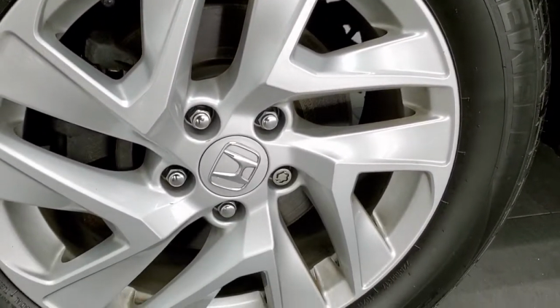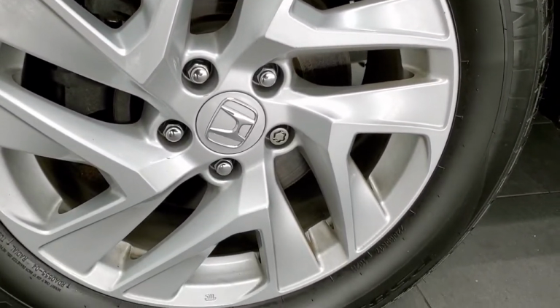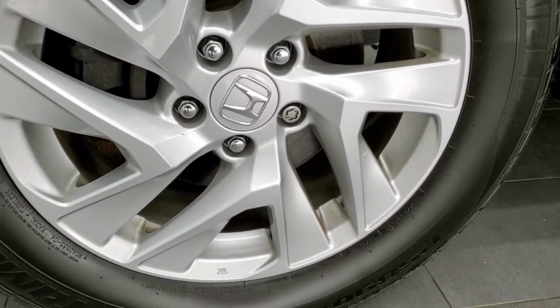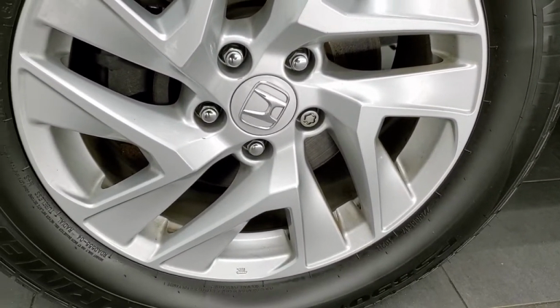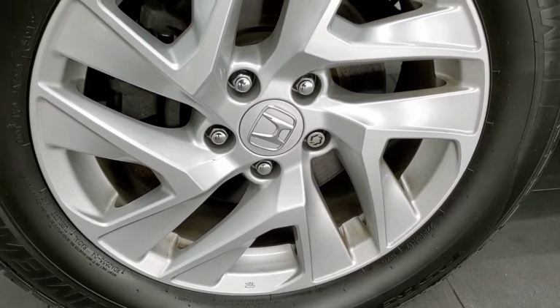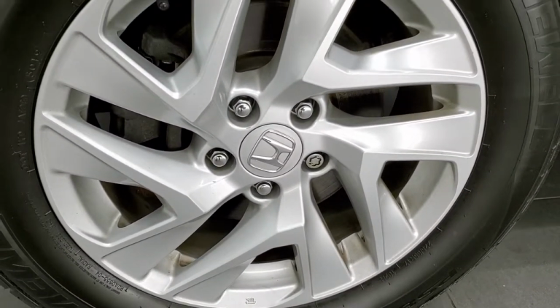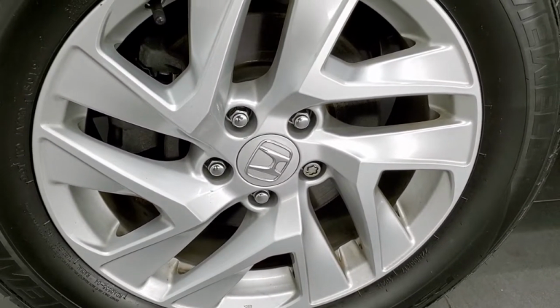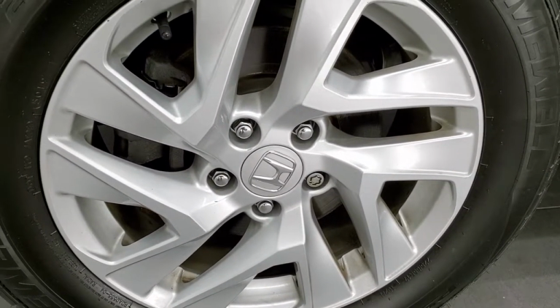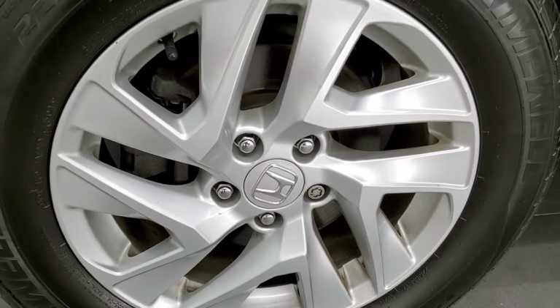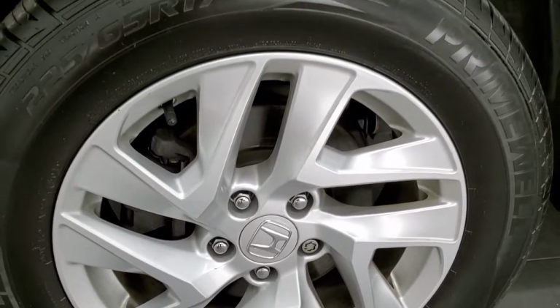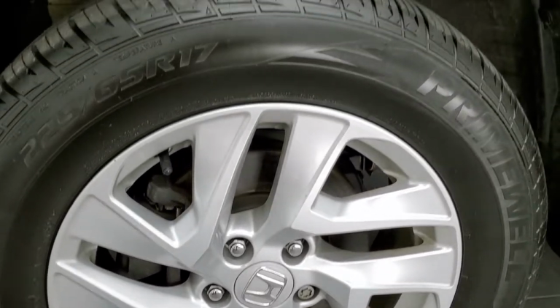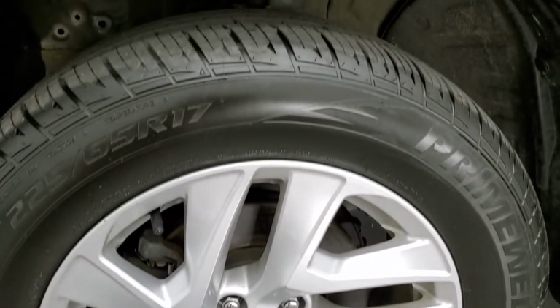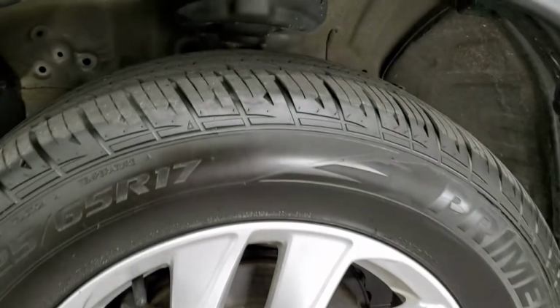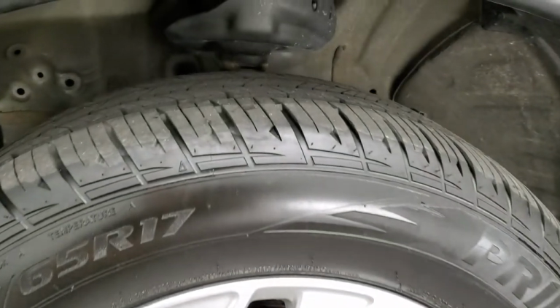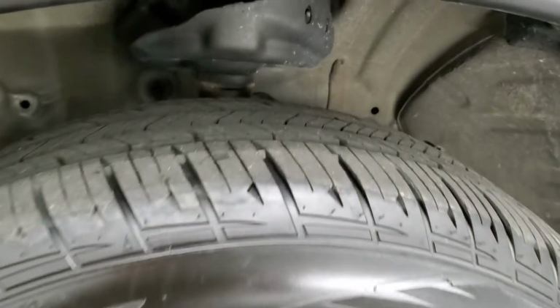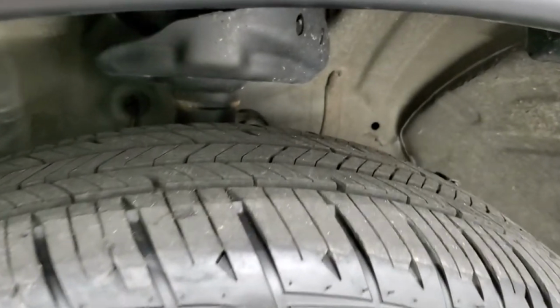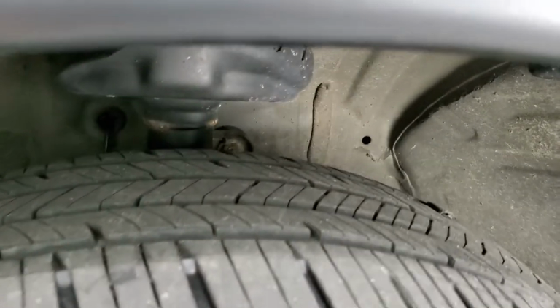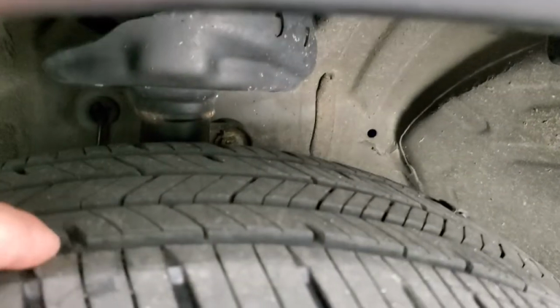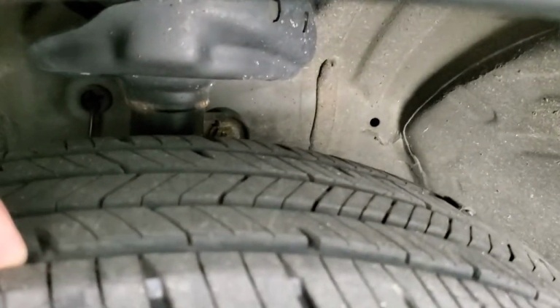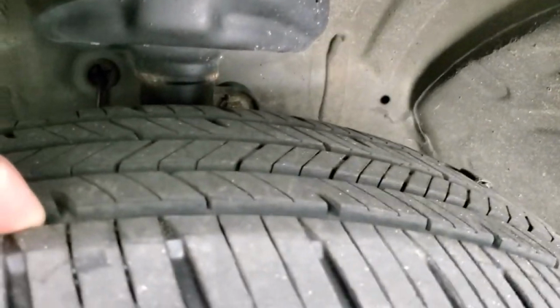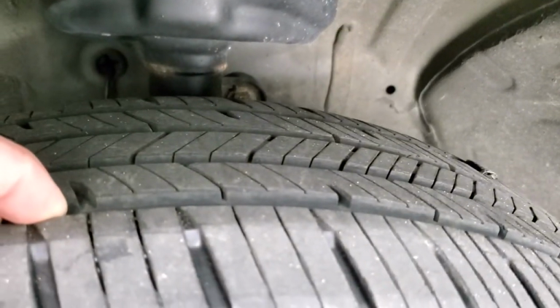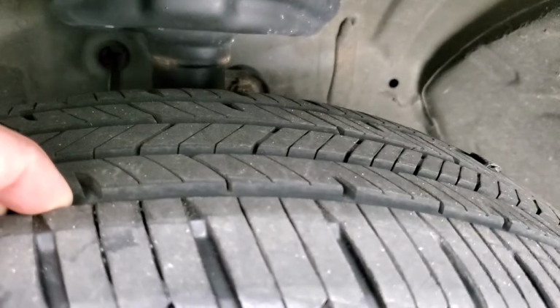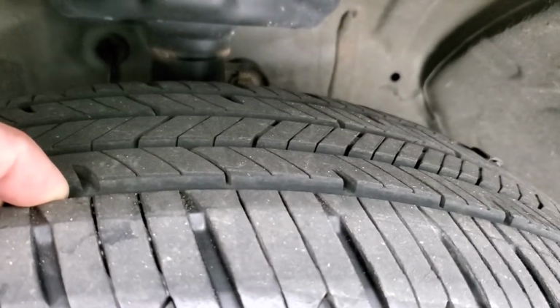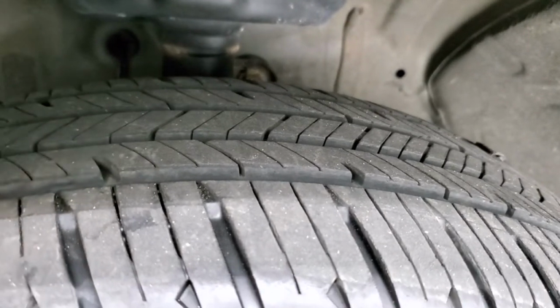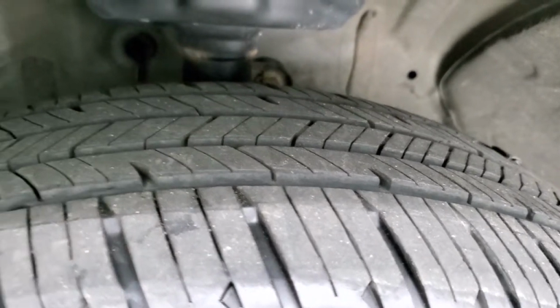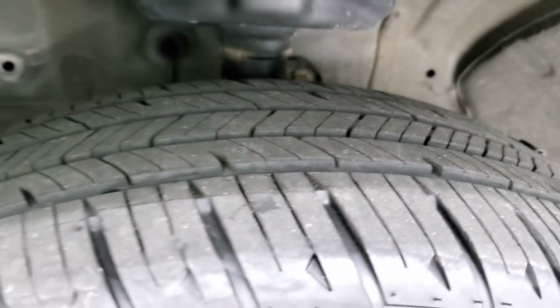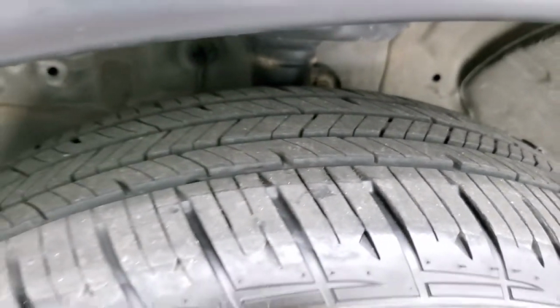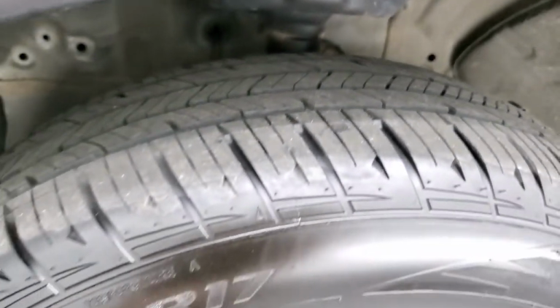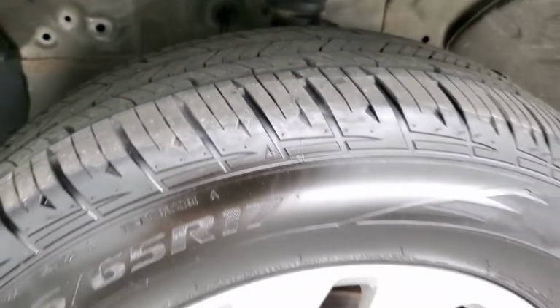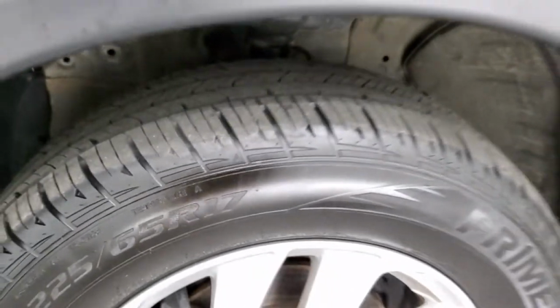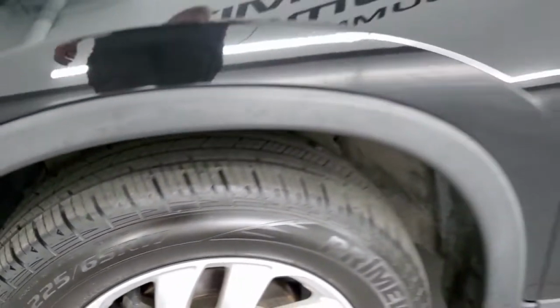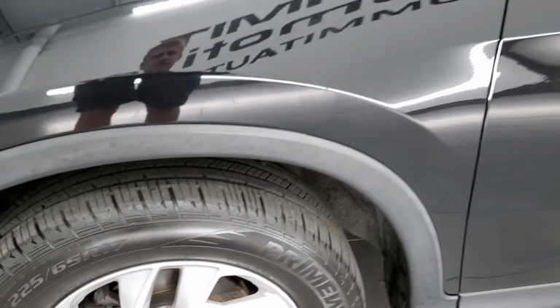It comes with the factory 17-inch painted alloy rims and it has Primewell 225-65R17 tires. The front tires look like they have about 50 to 60 percent of the tread left at least.